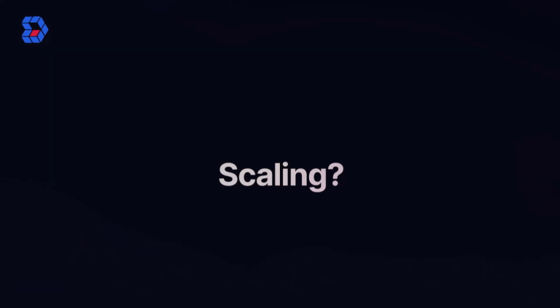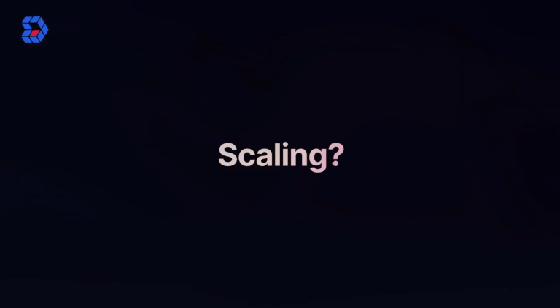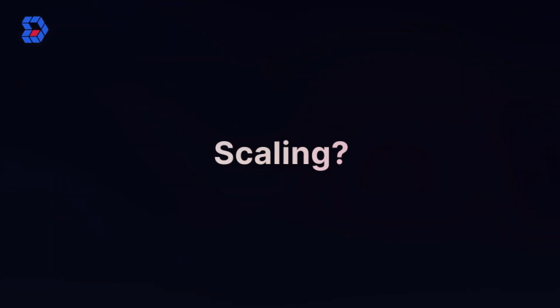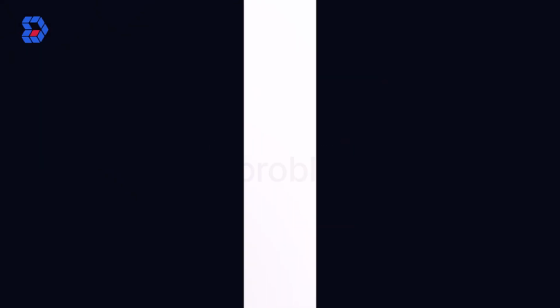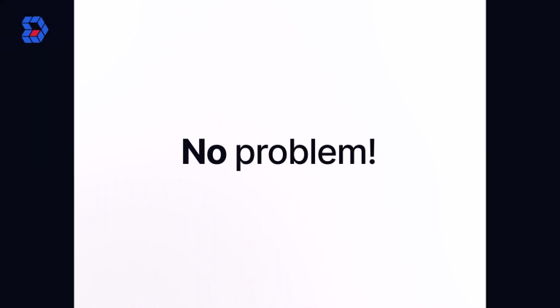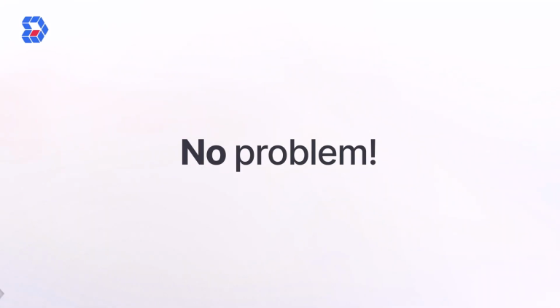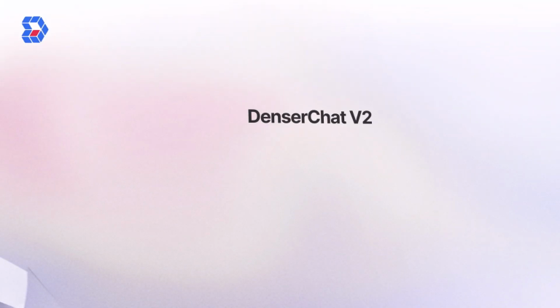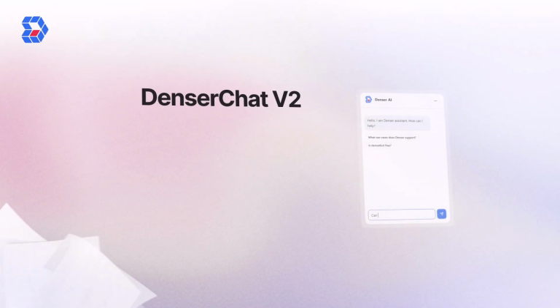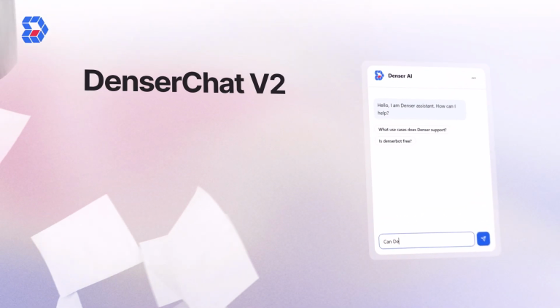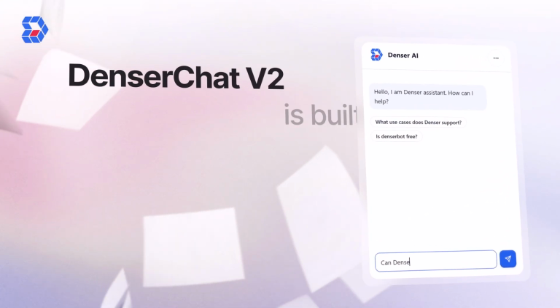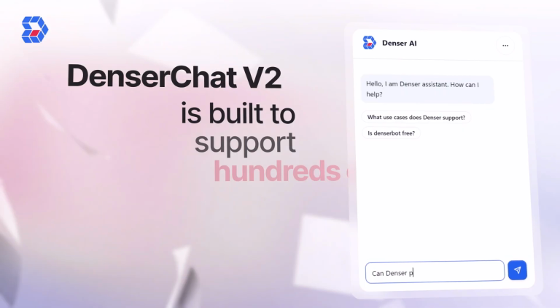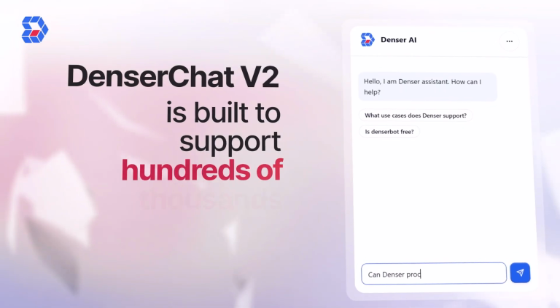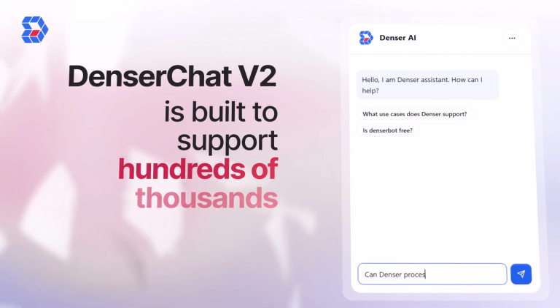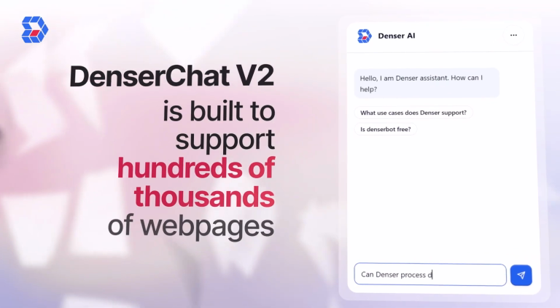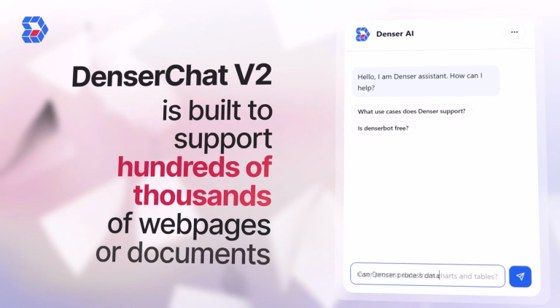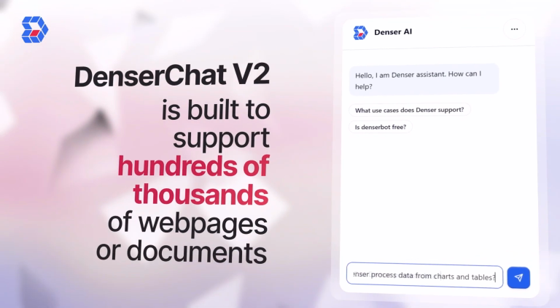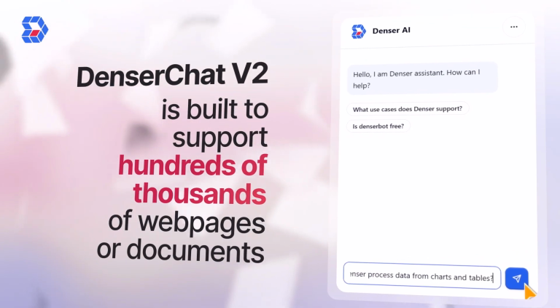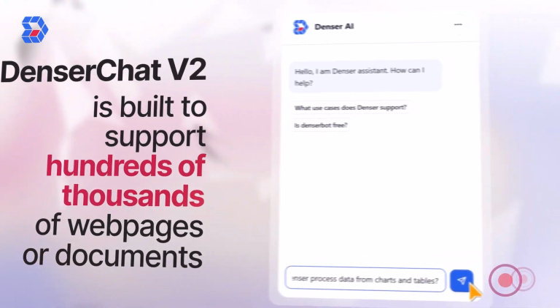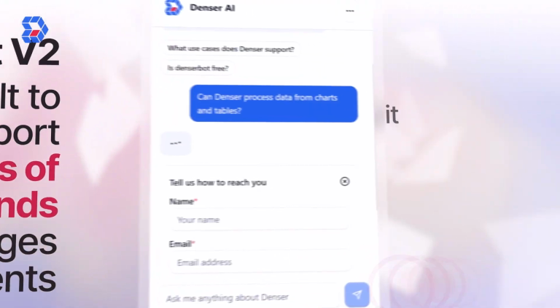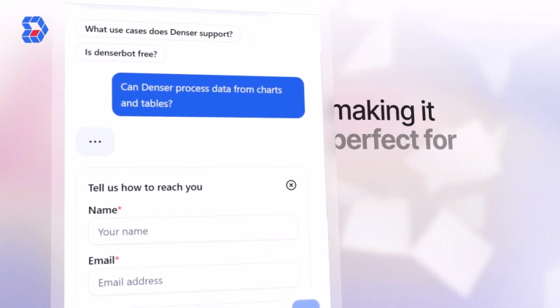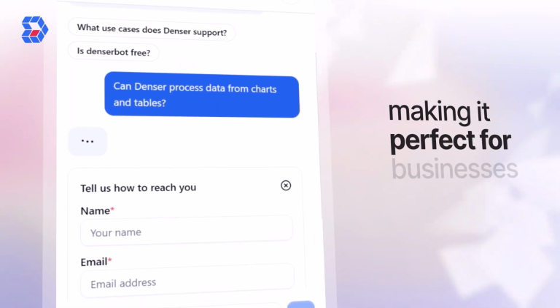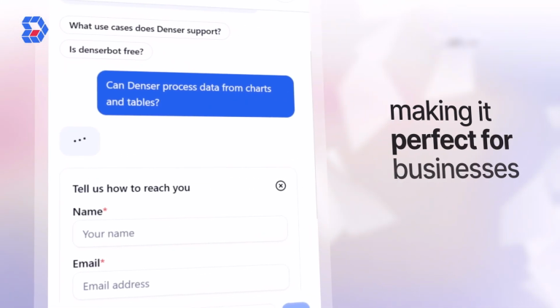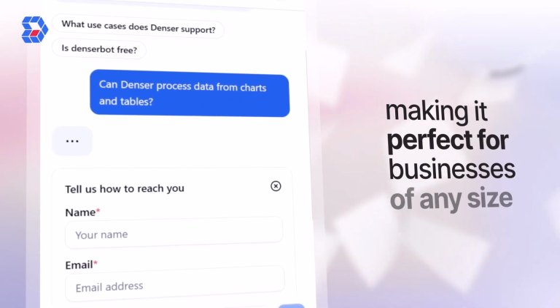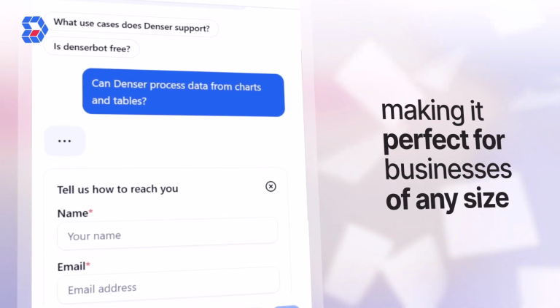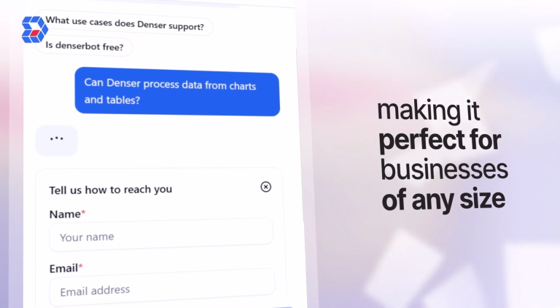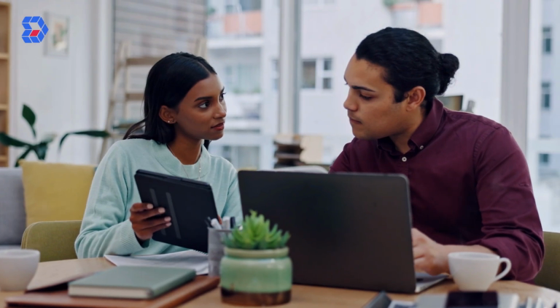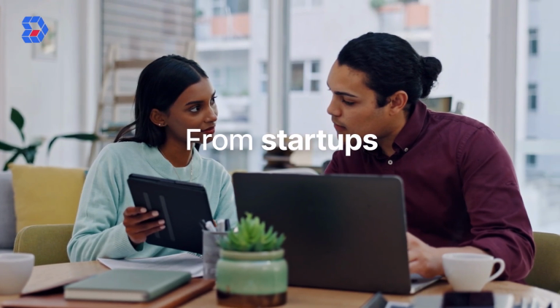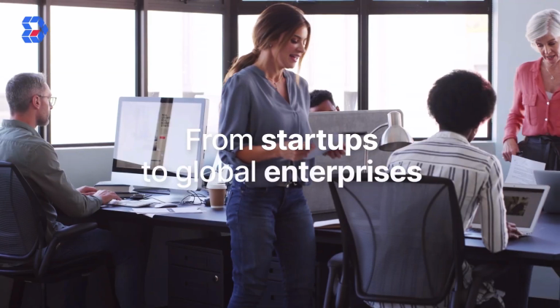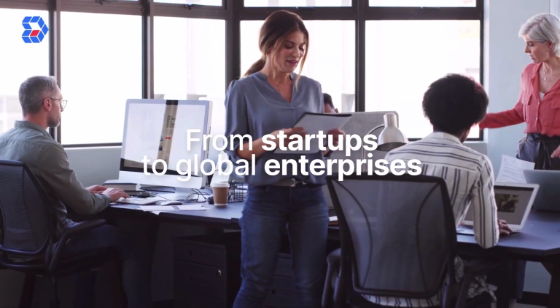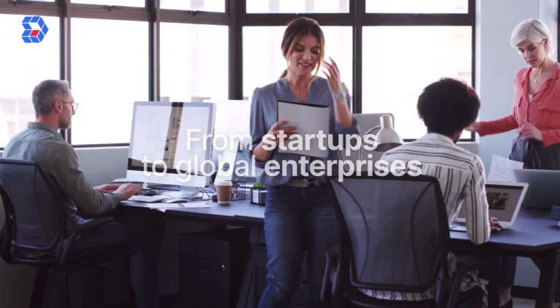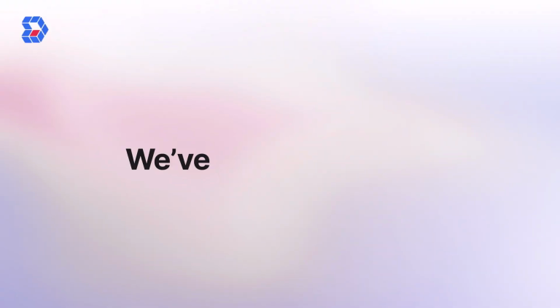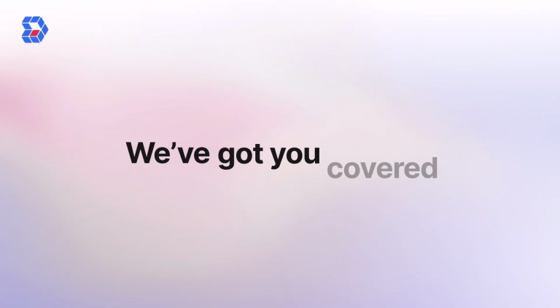Scaling? No problem! Denser Chat V2 is built to support hundreds of thousands of webpages or documents, making it perfect for businesses of any size. From startups to global enterprises, we've got you covered.